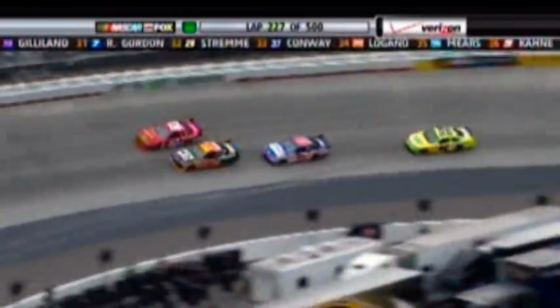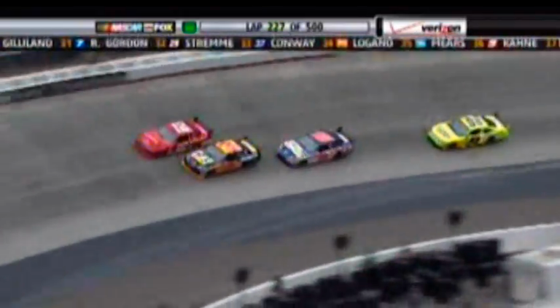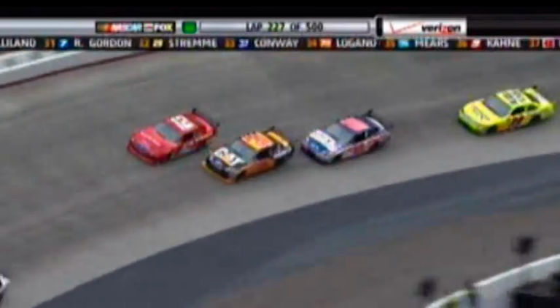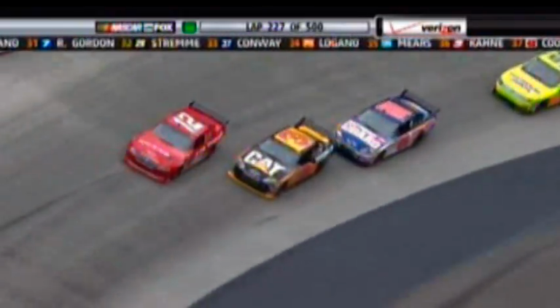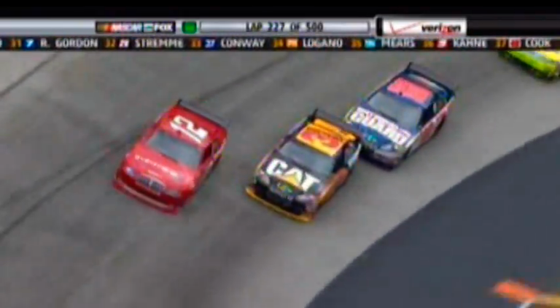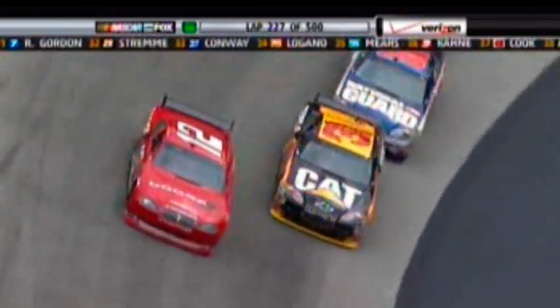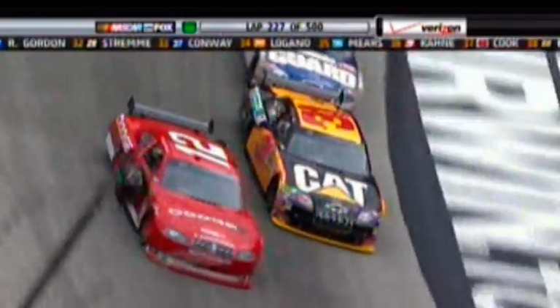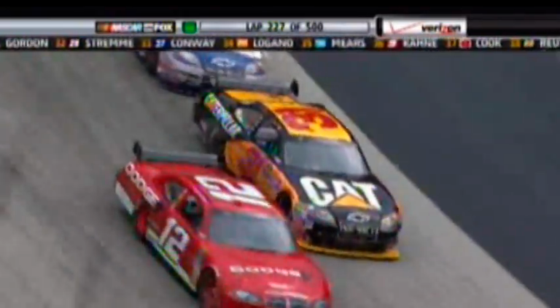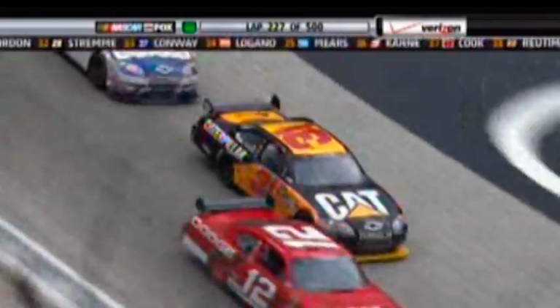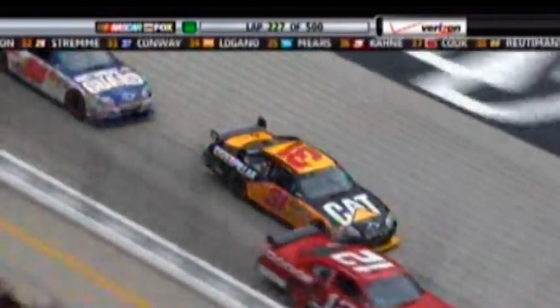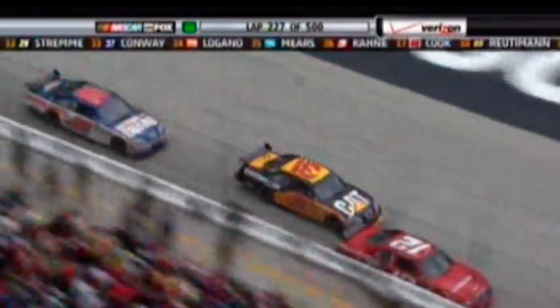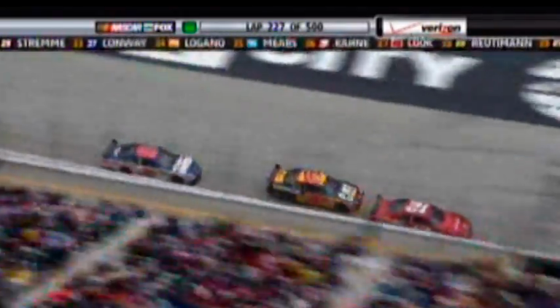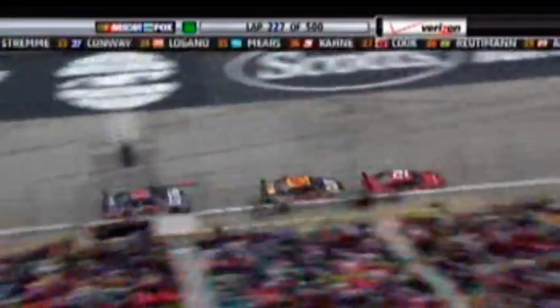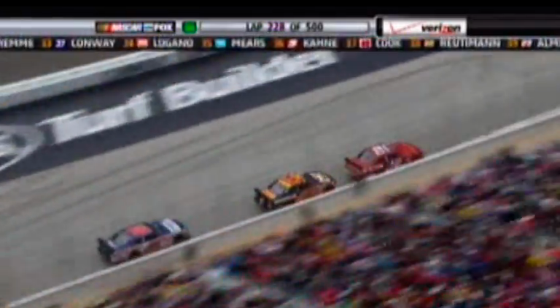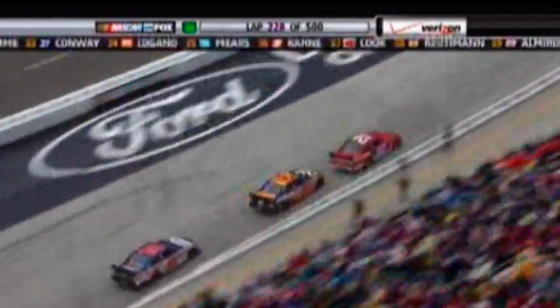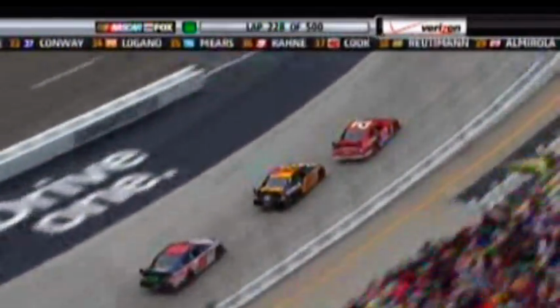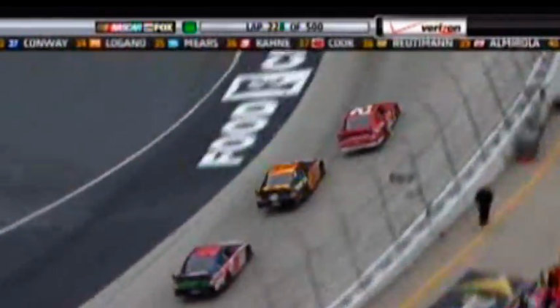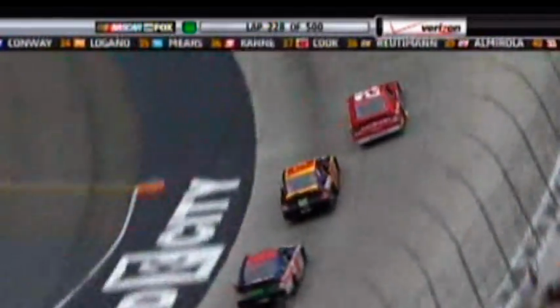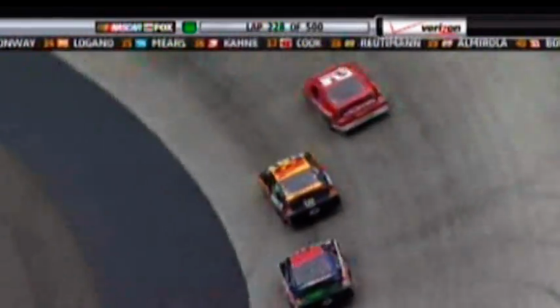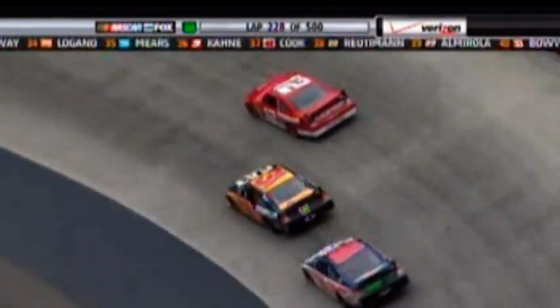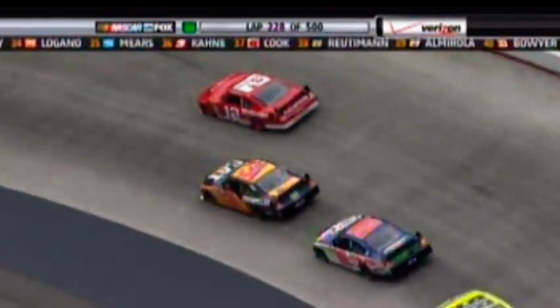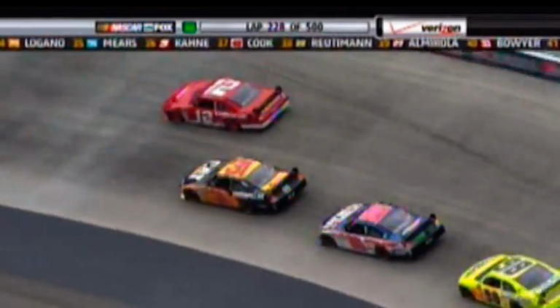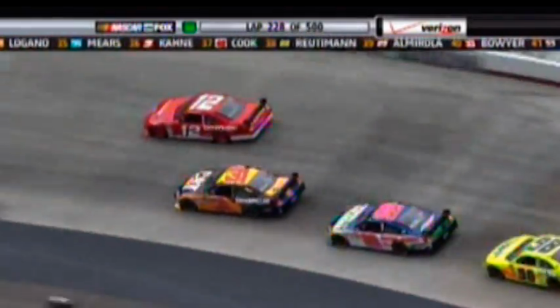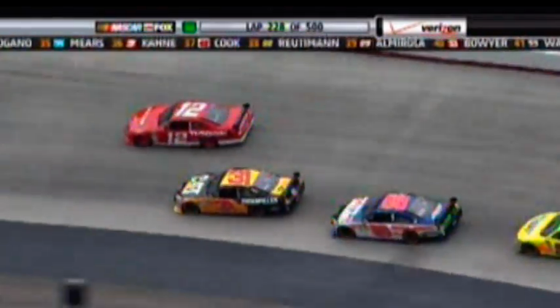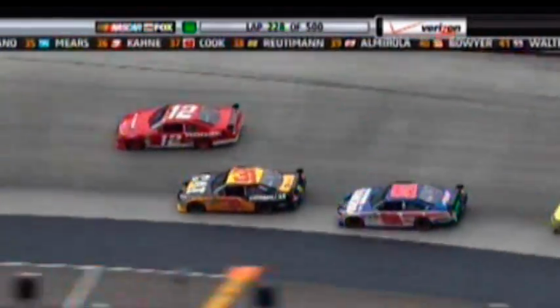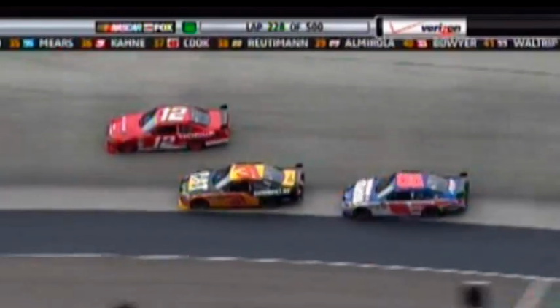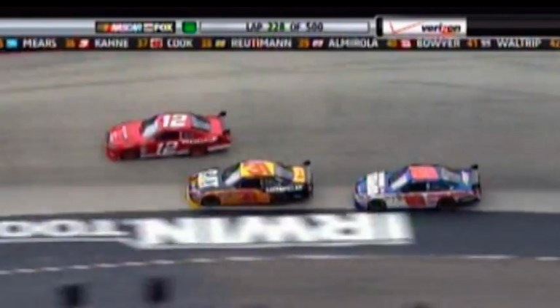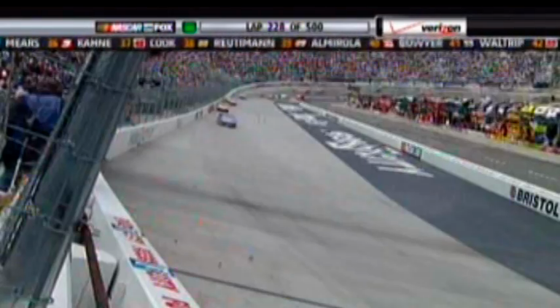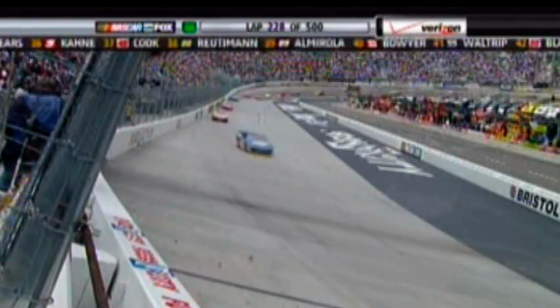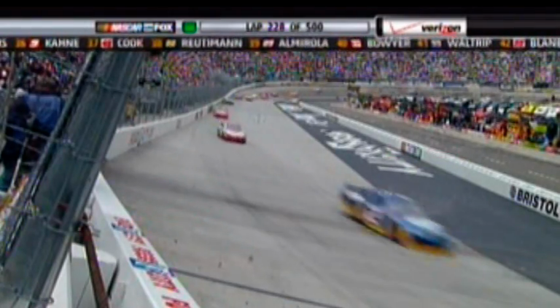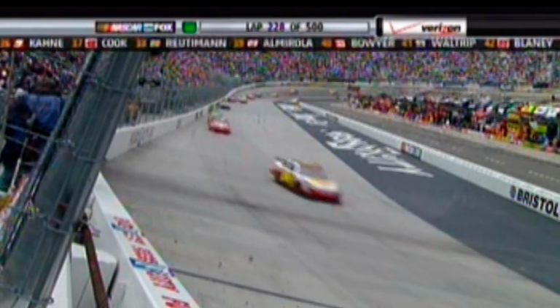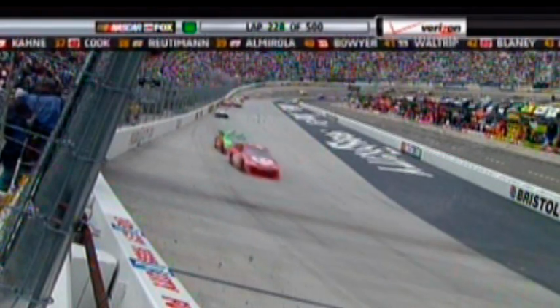You make more adjustments to that car through air pressure than anything else. The bottom right down there where Kurt Busch is running is real chattery — pop, pop, pop, pop — just like you'd expect concrete to be. And that's why a lot of guys have trouble running that bottom line.